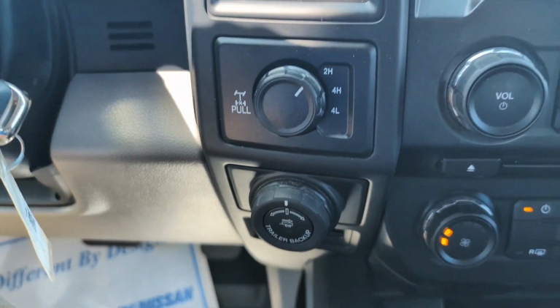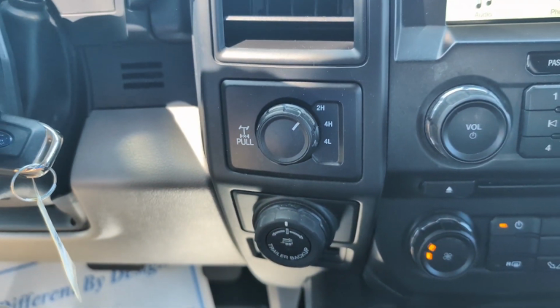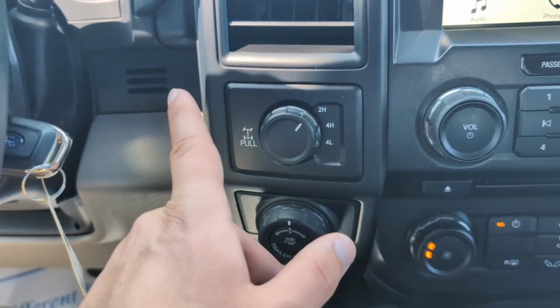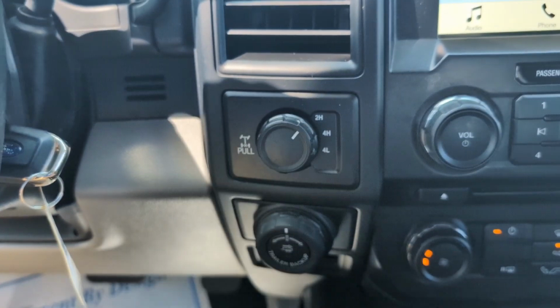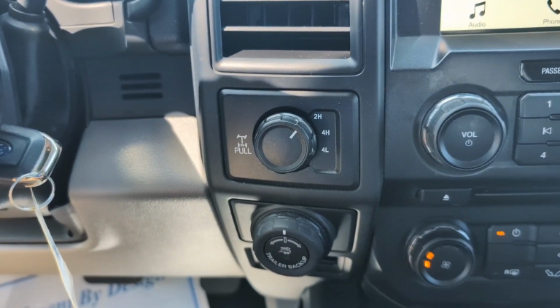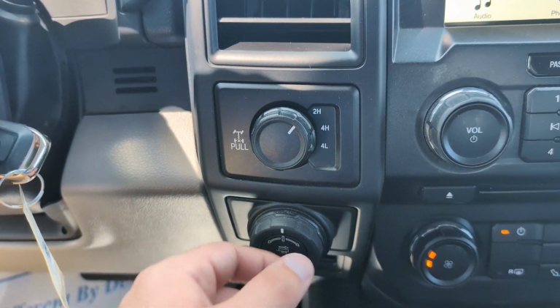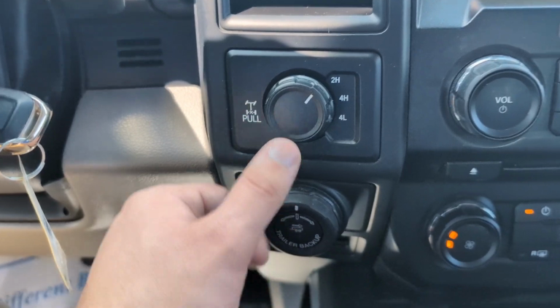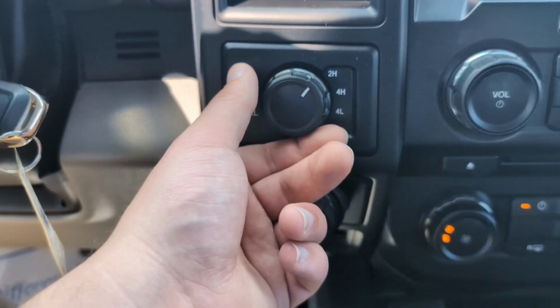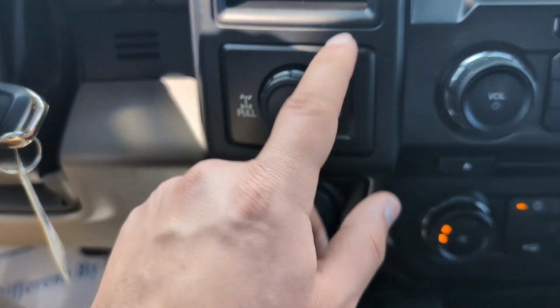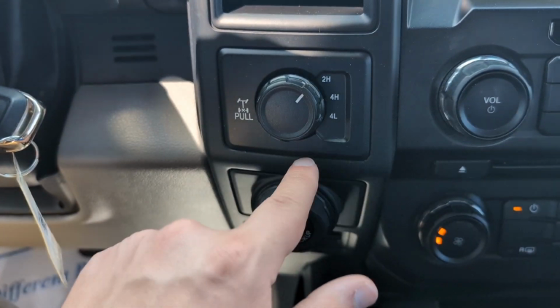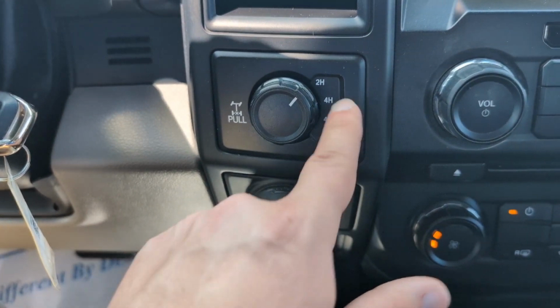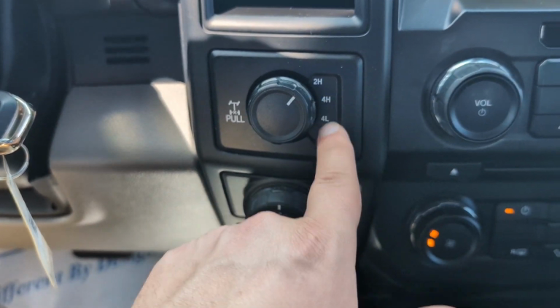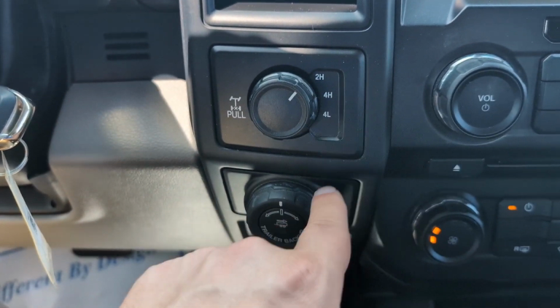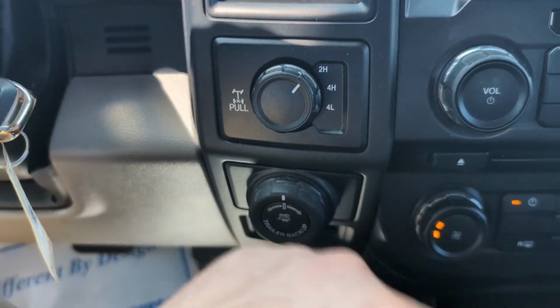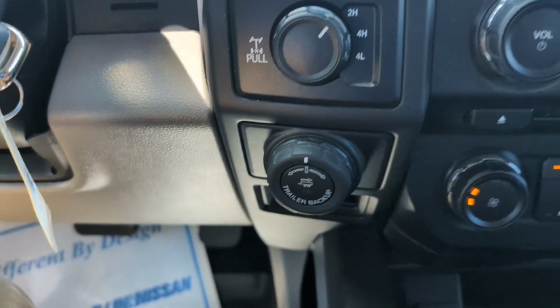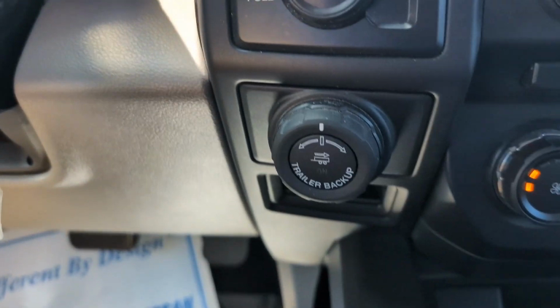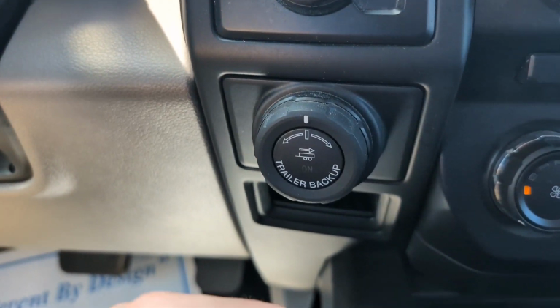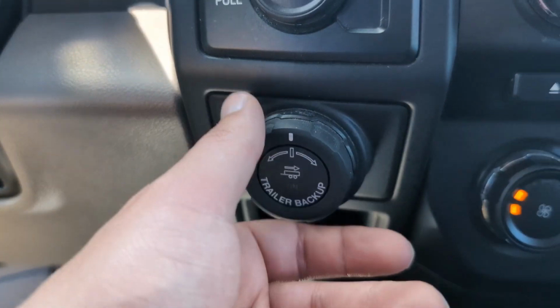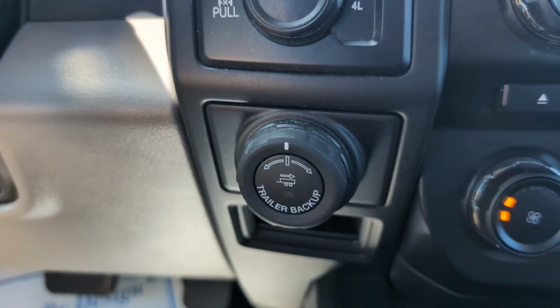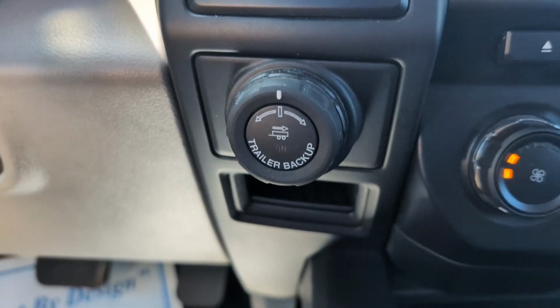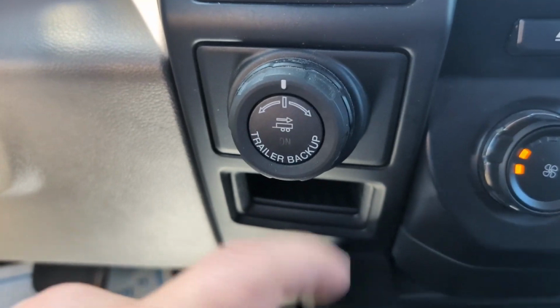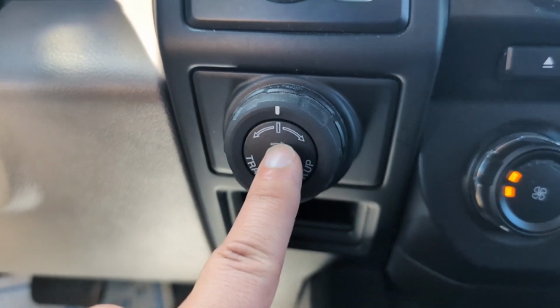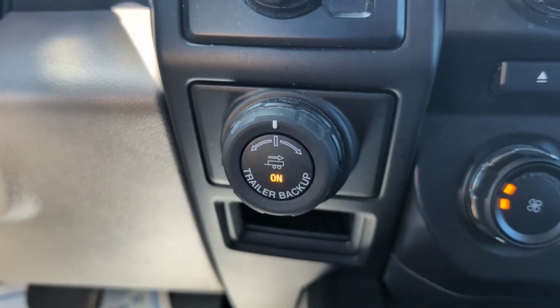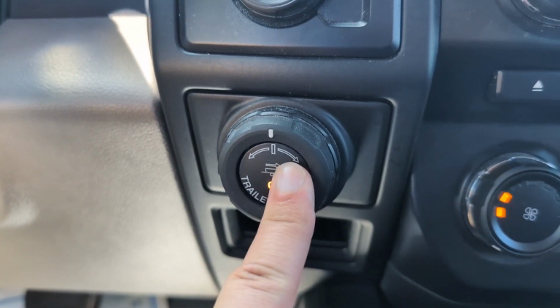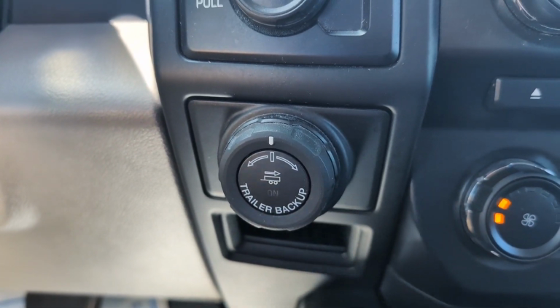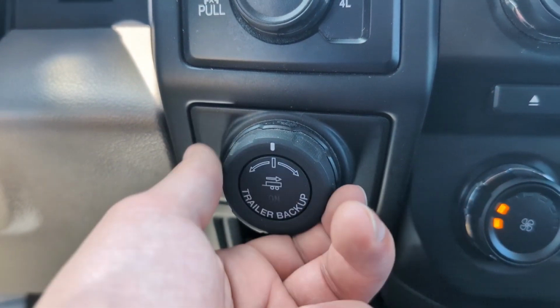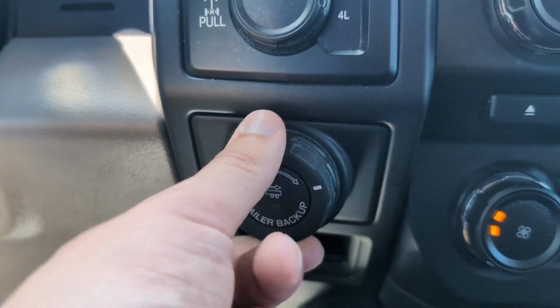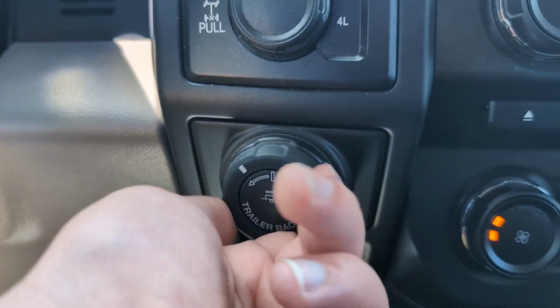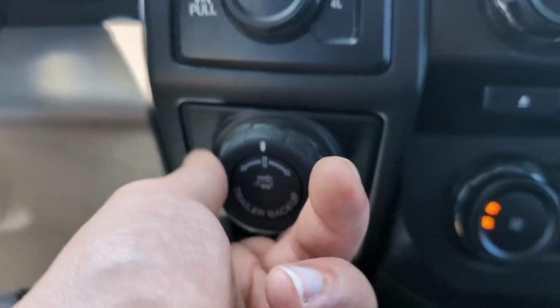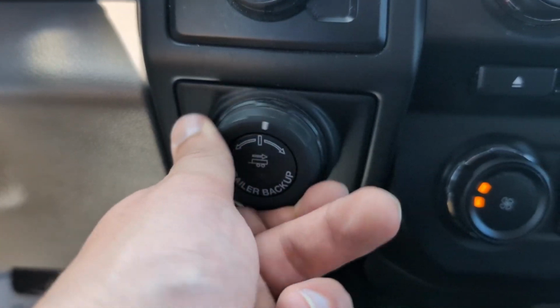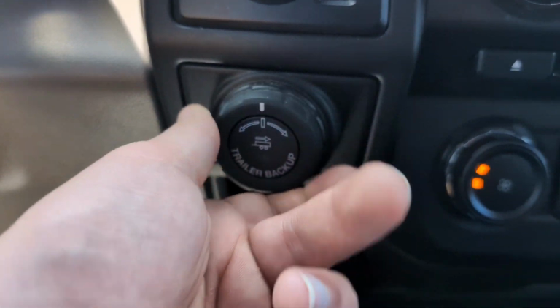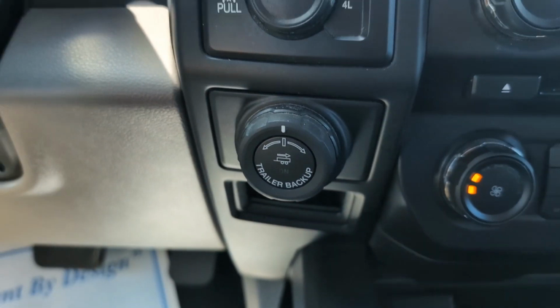Over here we've got some towing accessories. This is going to be our four wheel drive switcher — you can switch to four high or four low. And then down here is the pro trailer backup assist; you can turn that on or off with that button and use this for the trailer sway control.